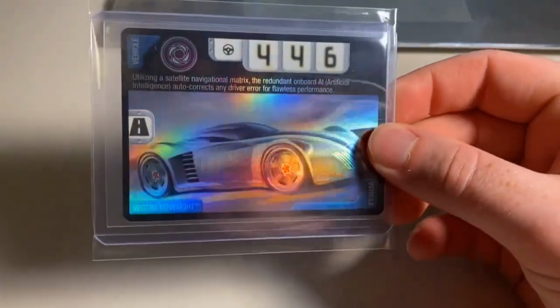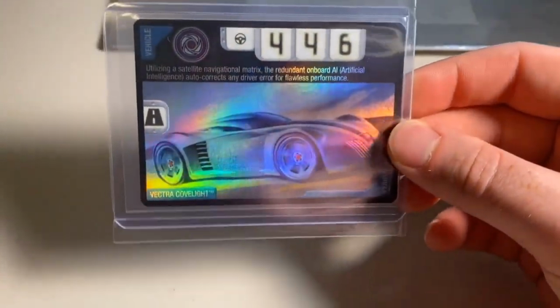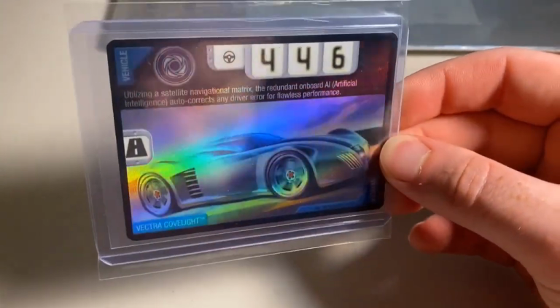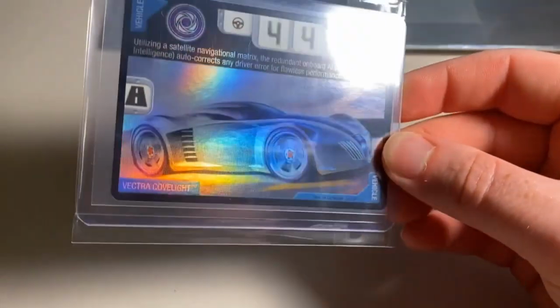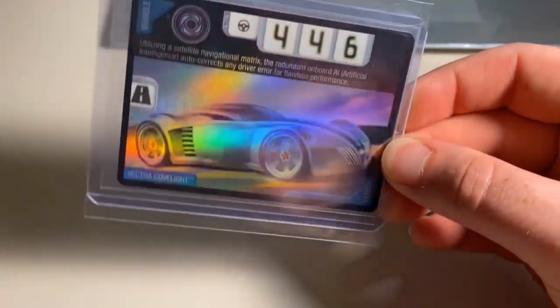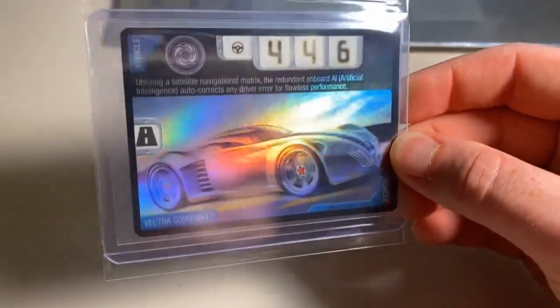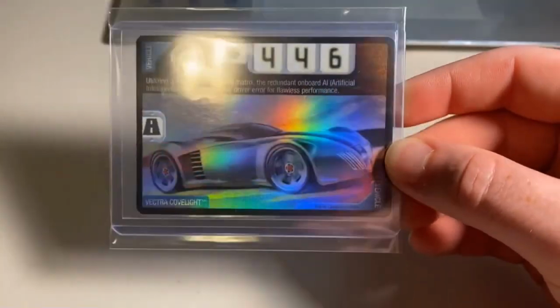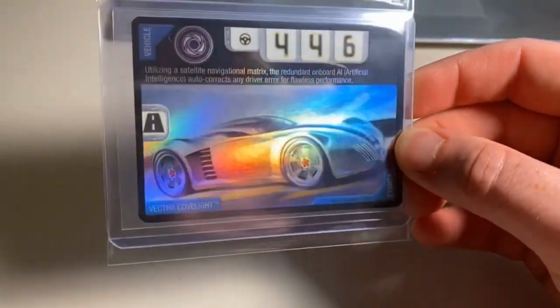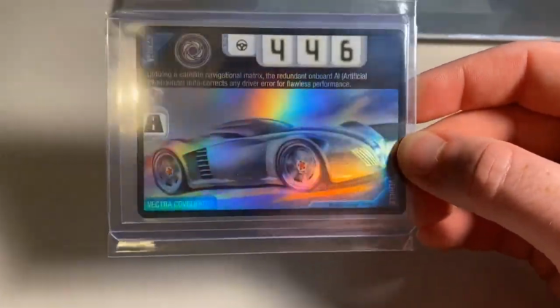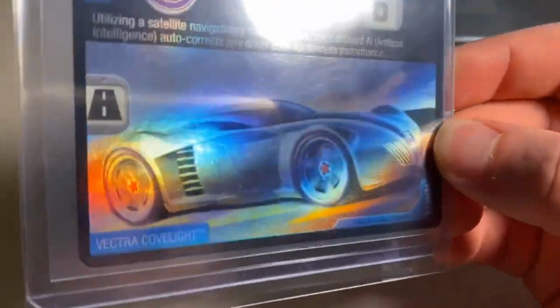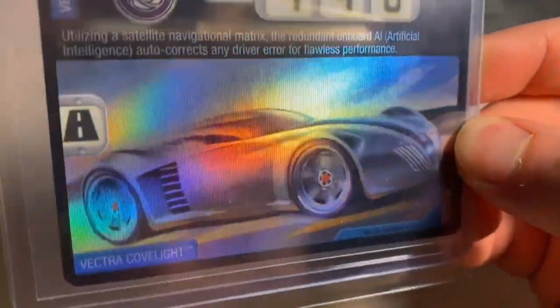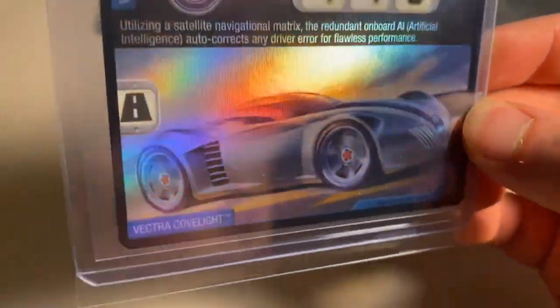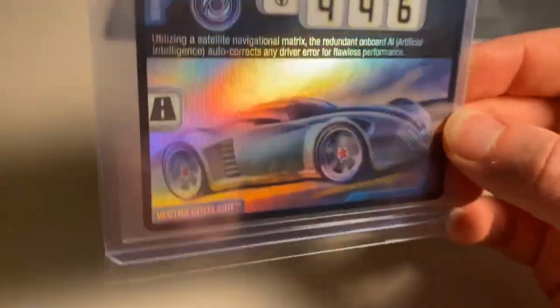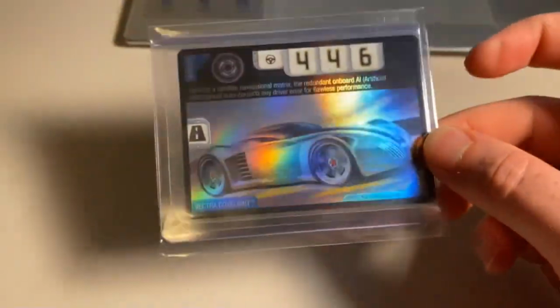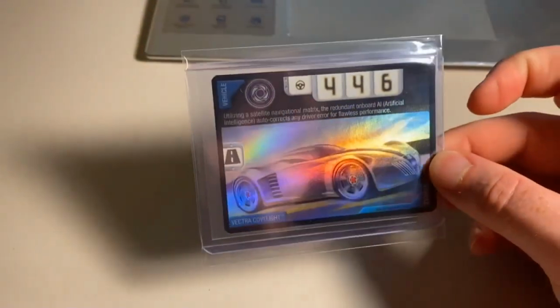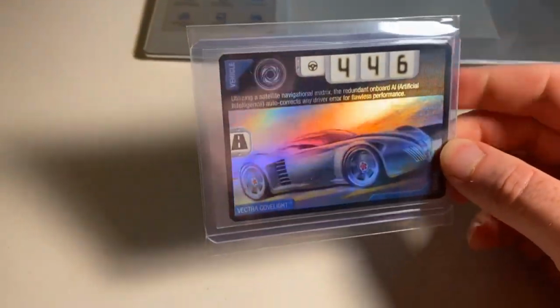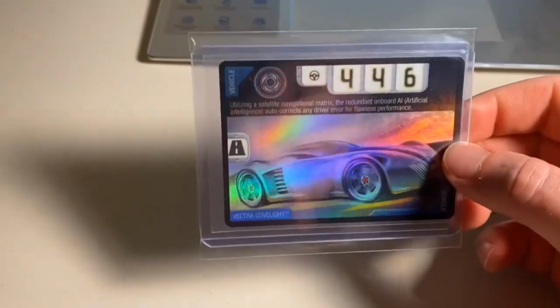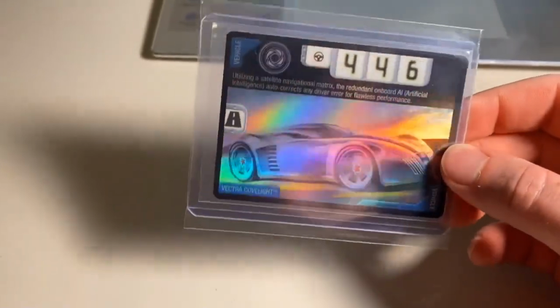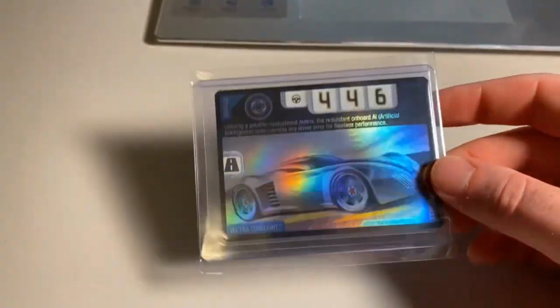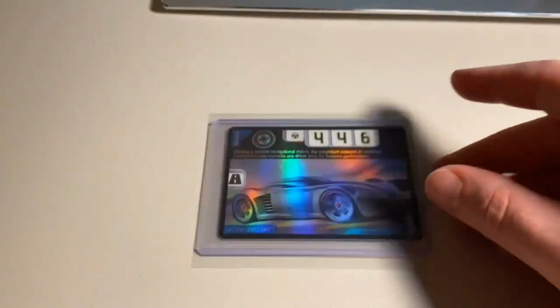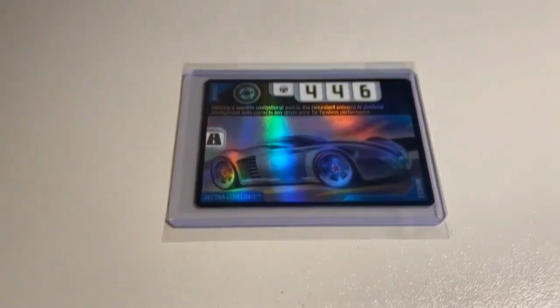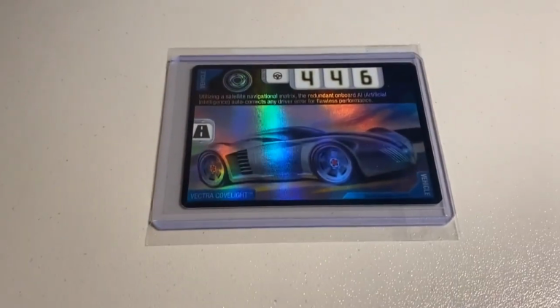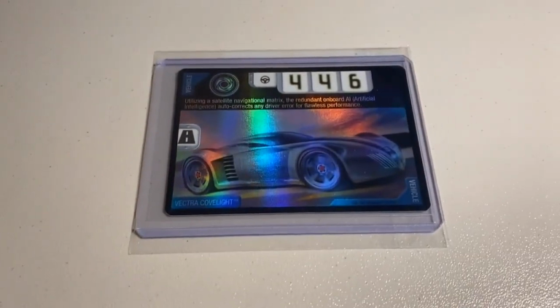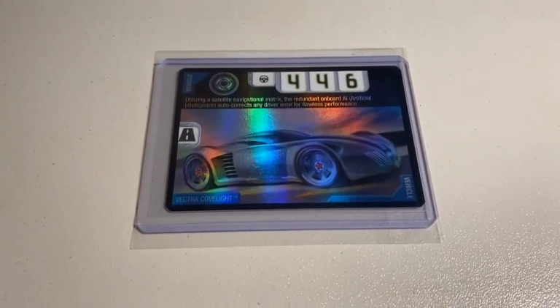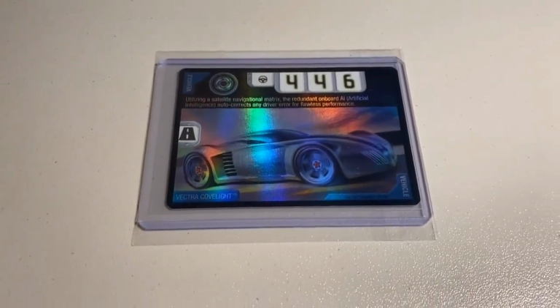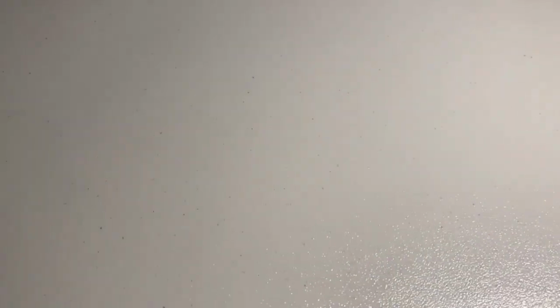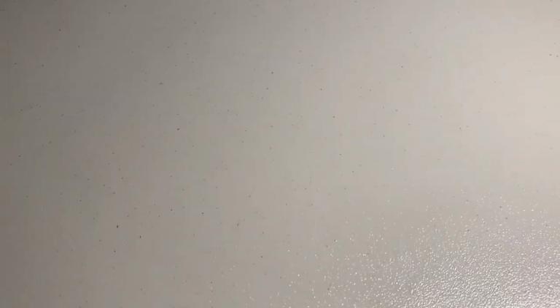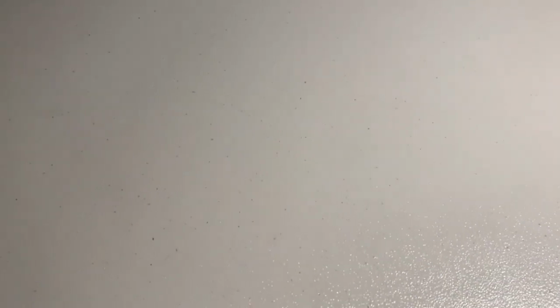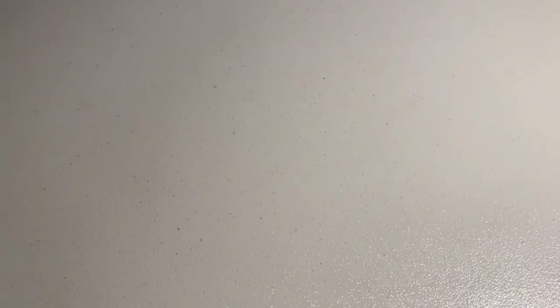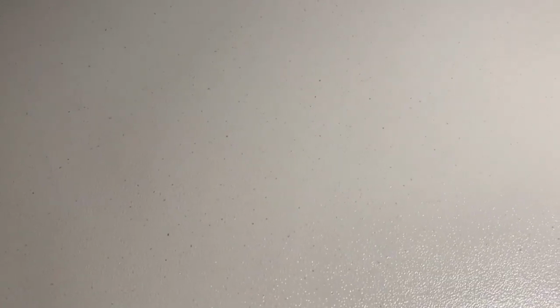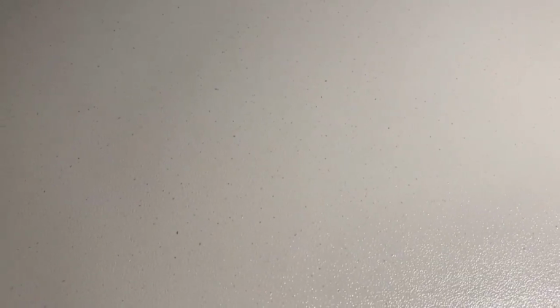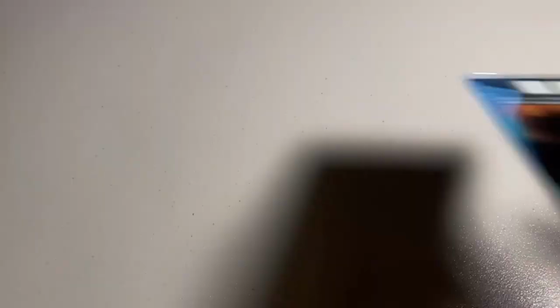Next up, we sold a near-mint to mint copy of foil Vector Cub Light — the last one I had in stock at the moment. Absolutely gorgeous, love the holo effect on that card. The grand total on this order was $29 even to a return buyer — thanks for that purchase.